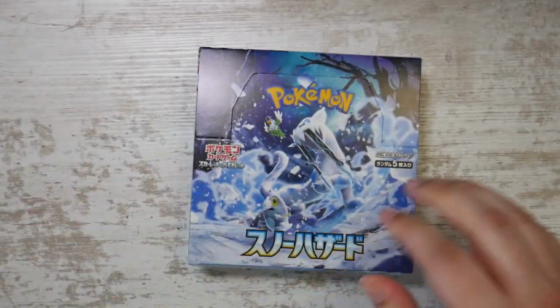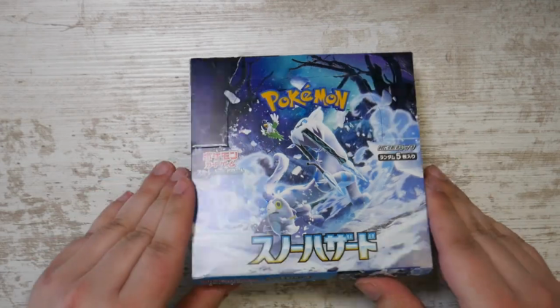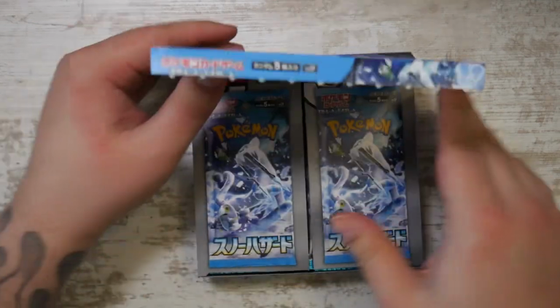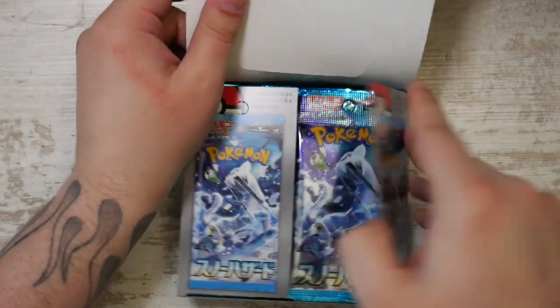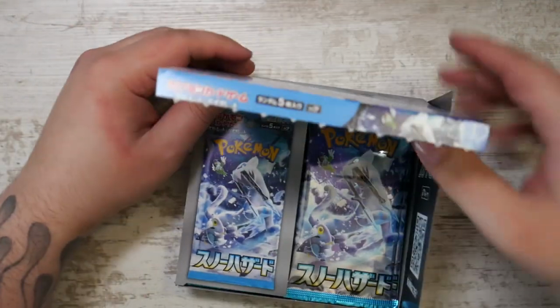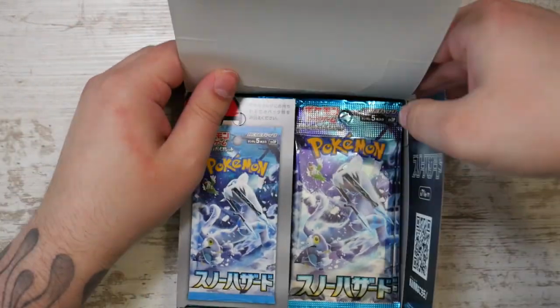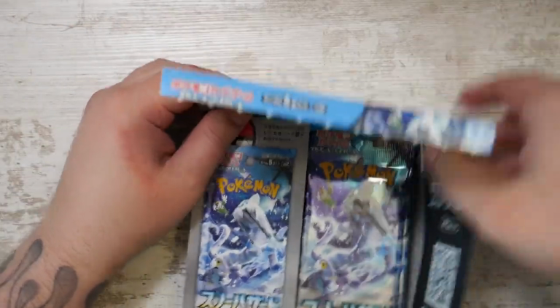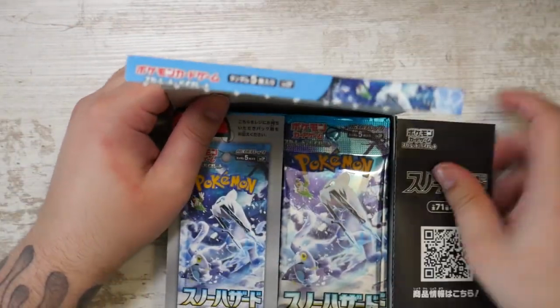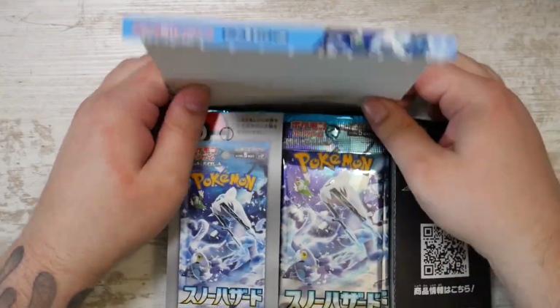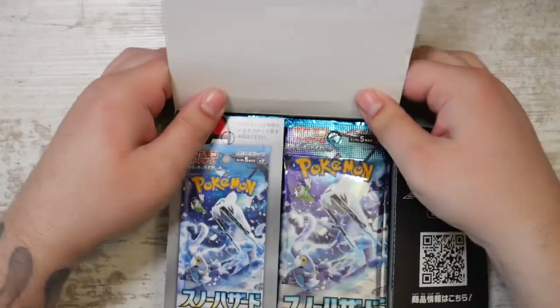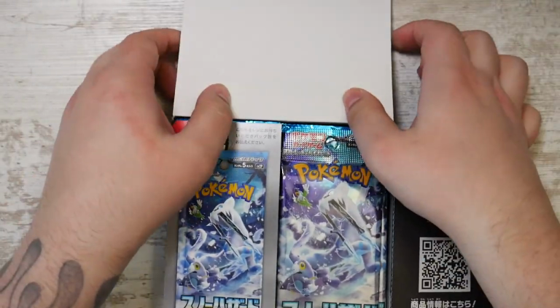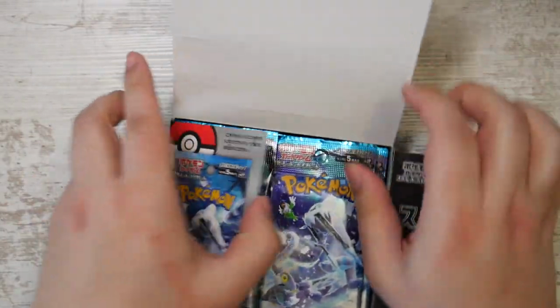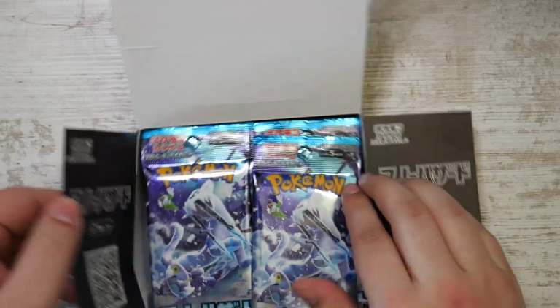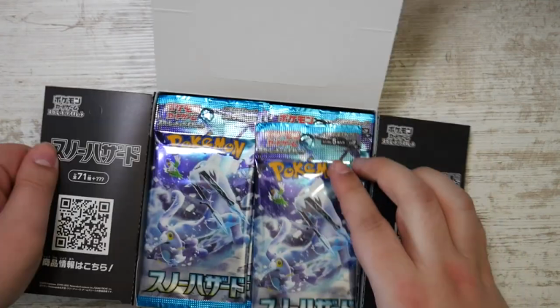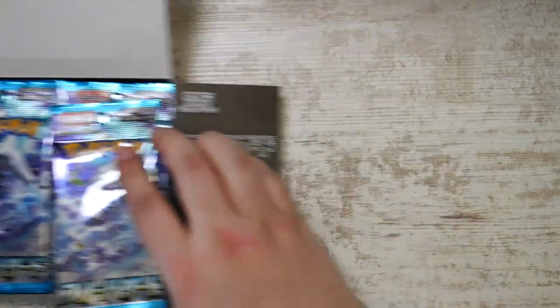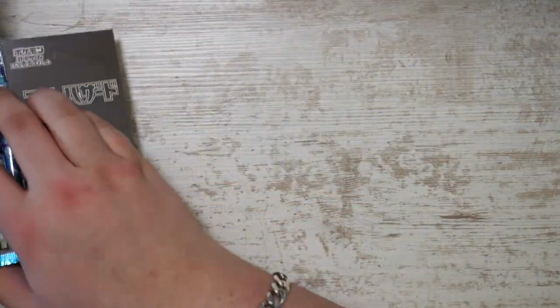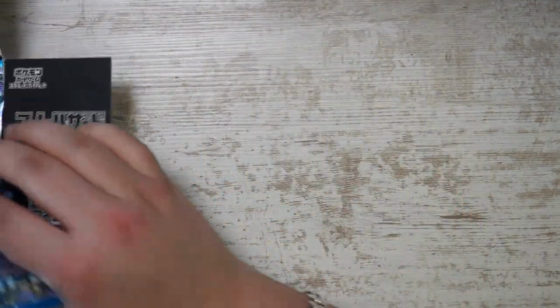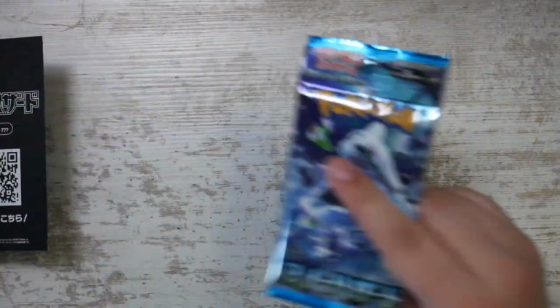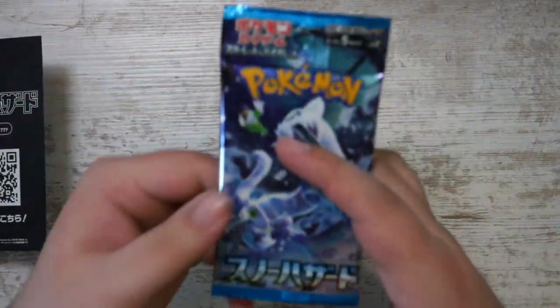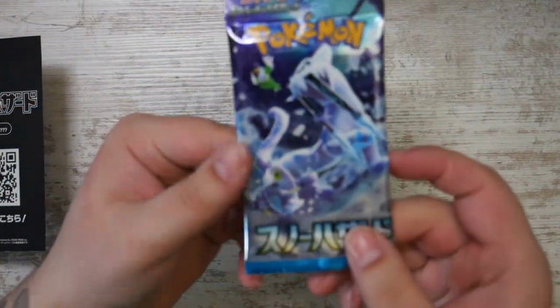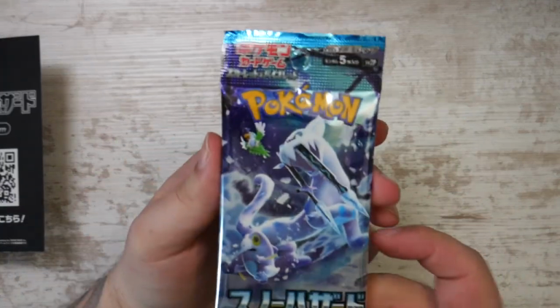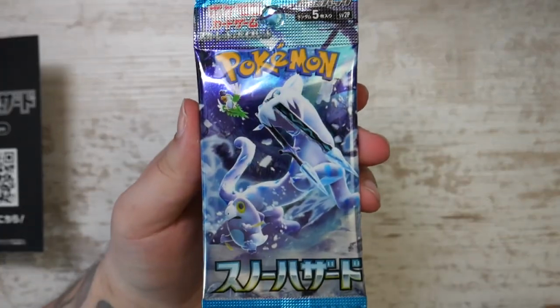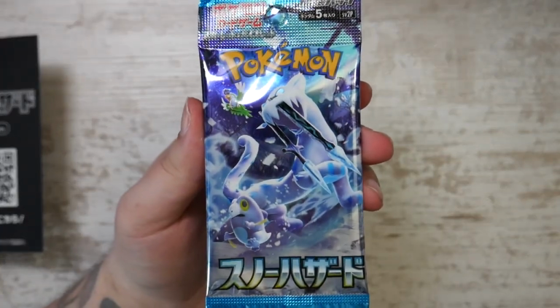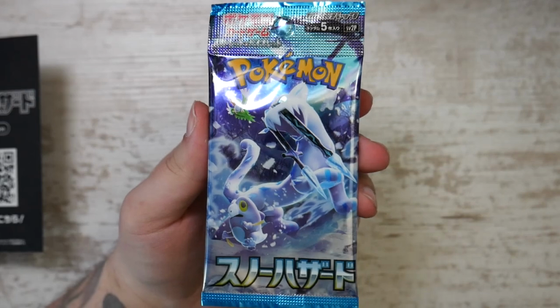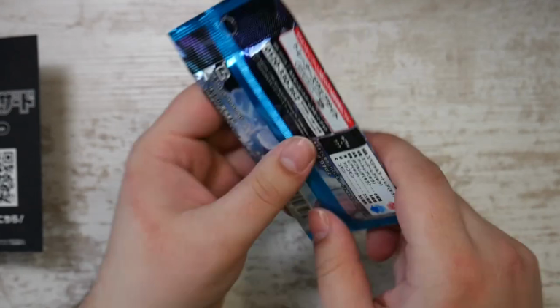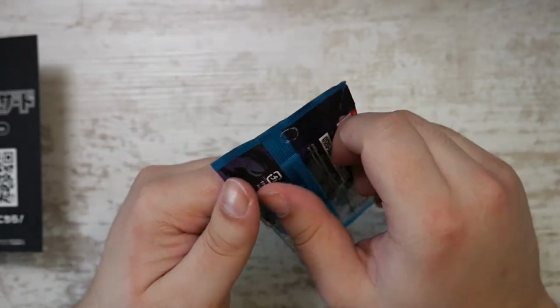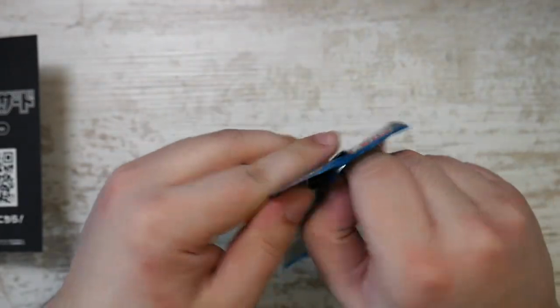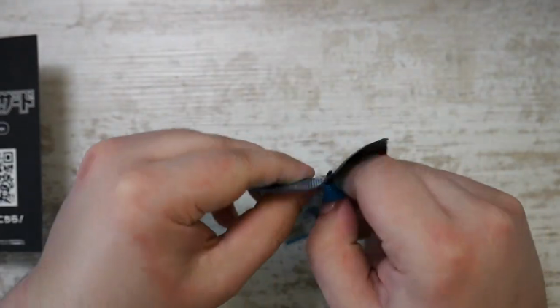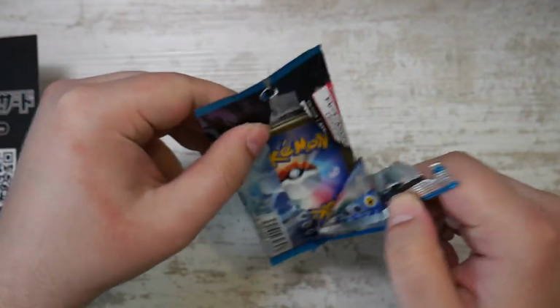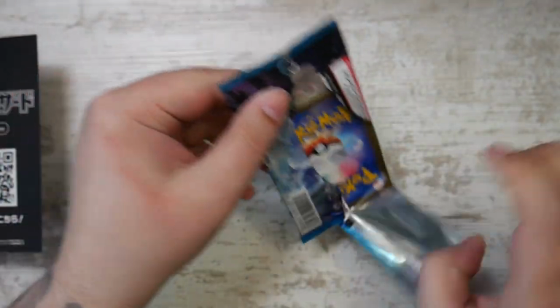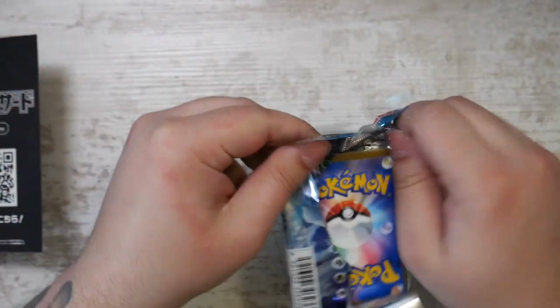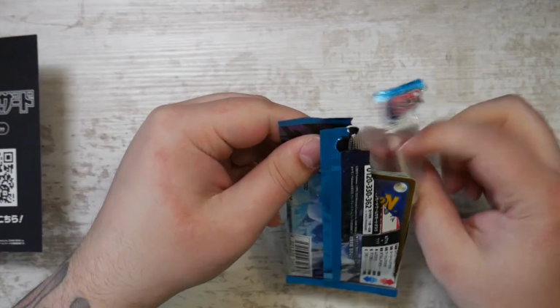So yeah, no Iono in this one. Of course, Grusha is the one you want to go for. Honestly, for this one I'd just be happy pulling anything that's not a full art Pokémon, because for the last few sets that one was easy to open.